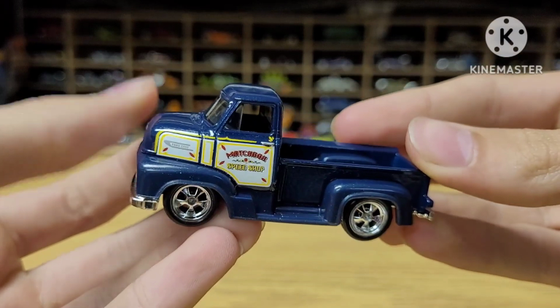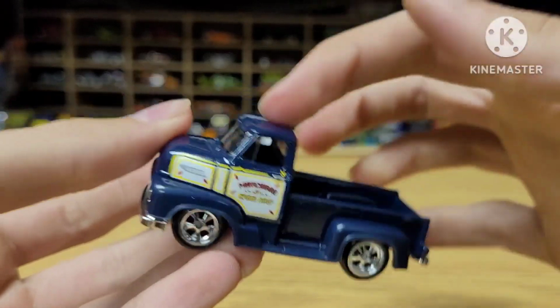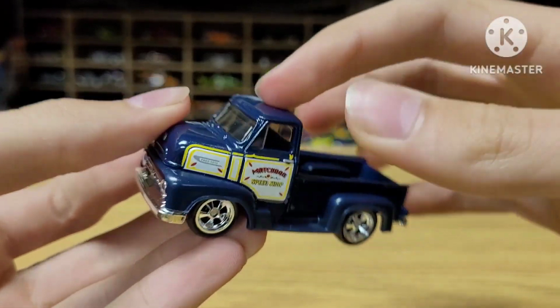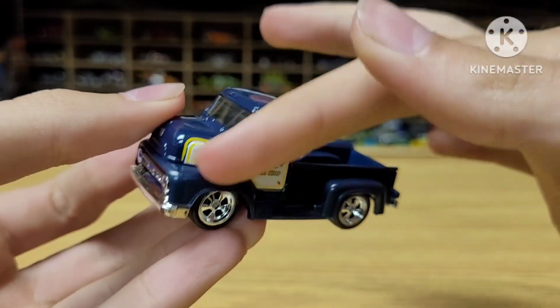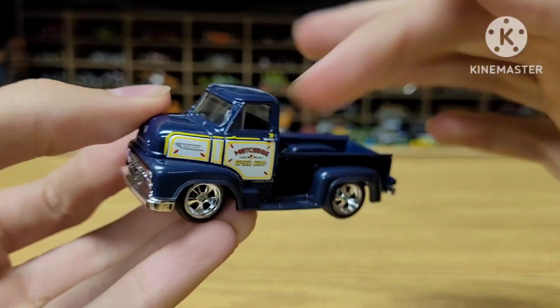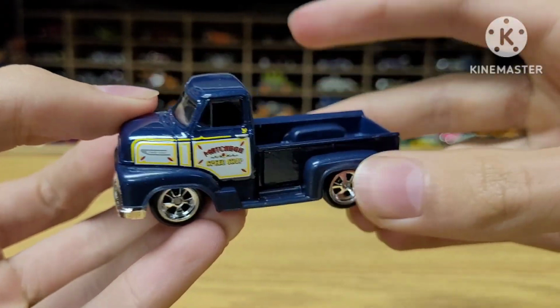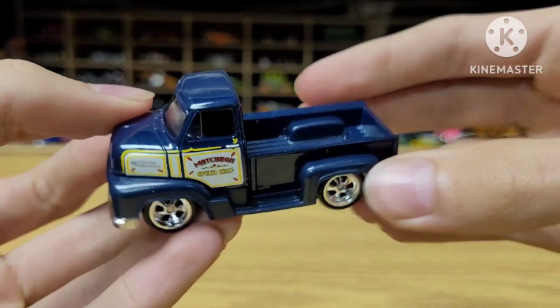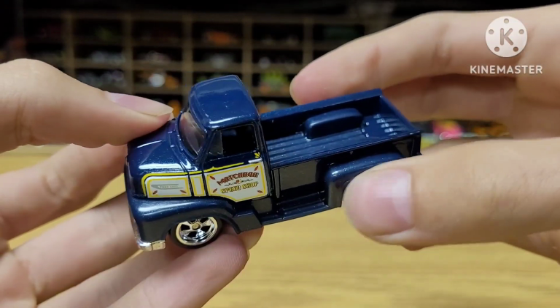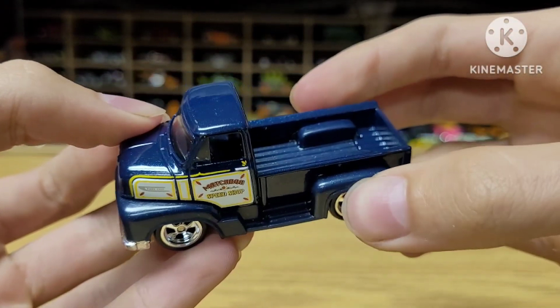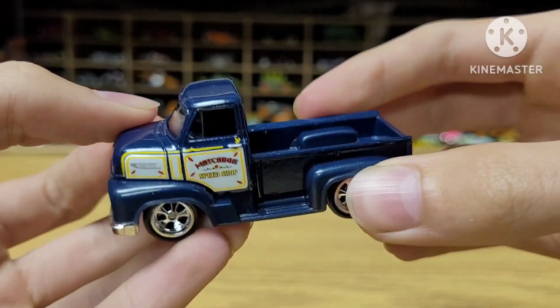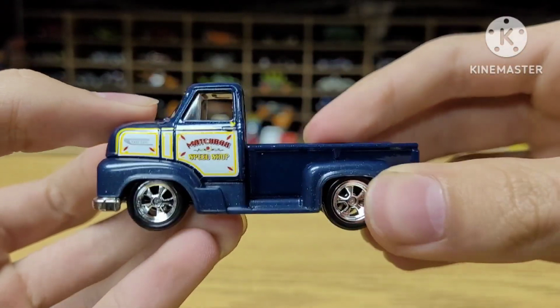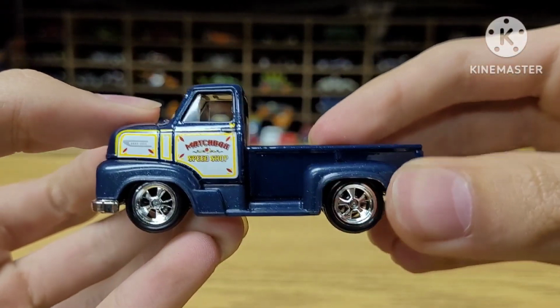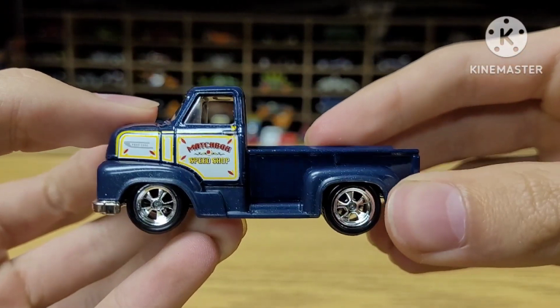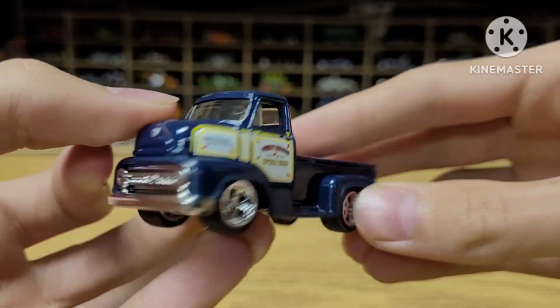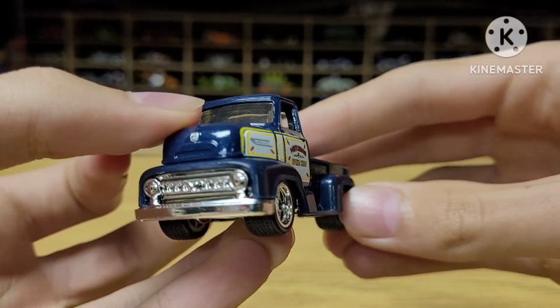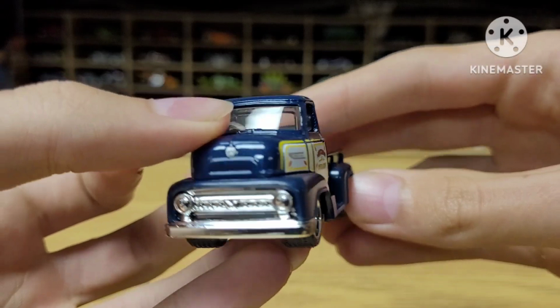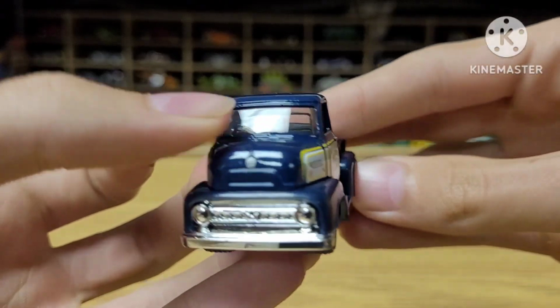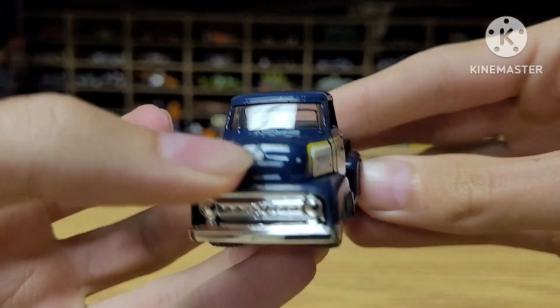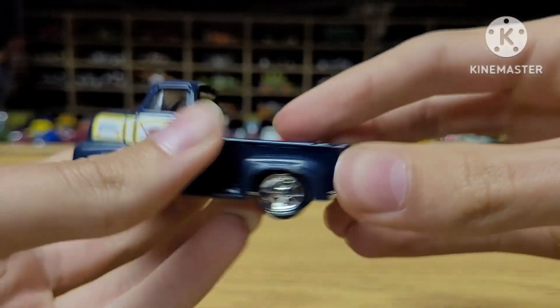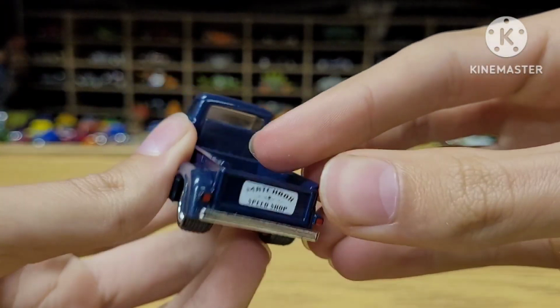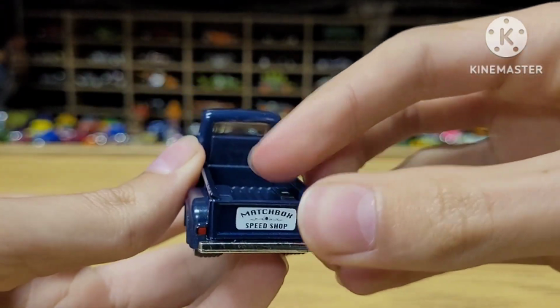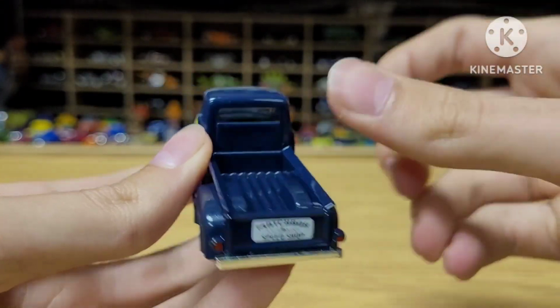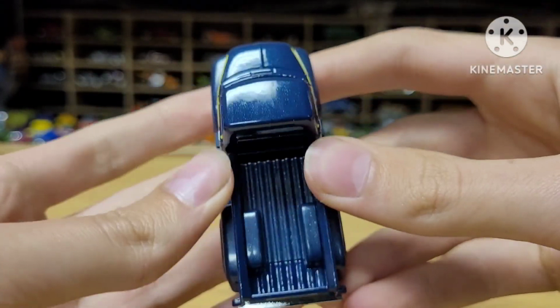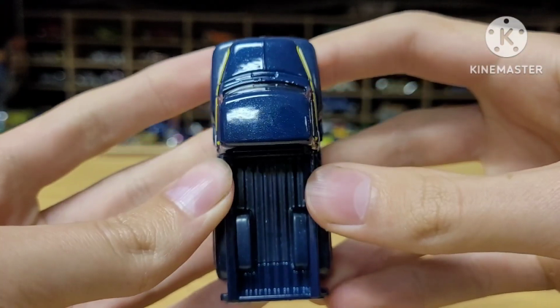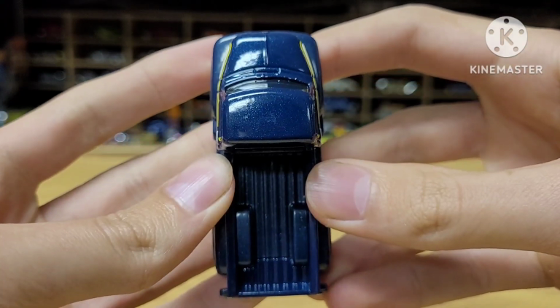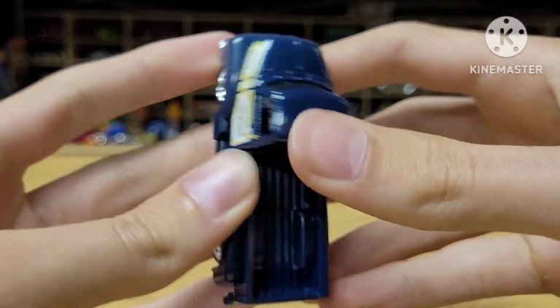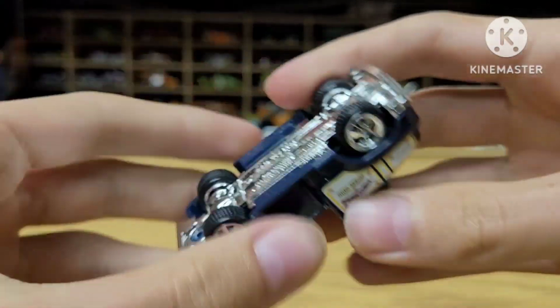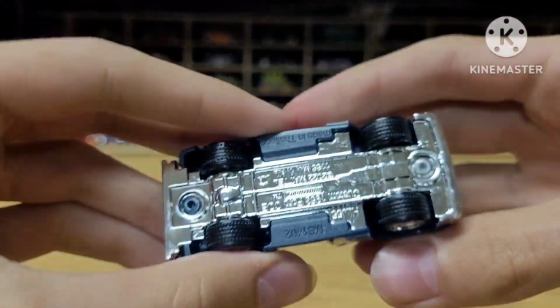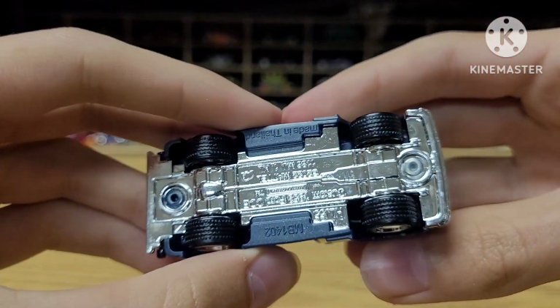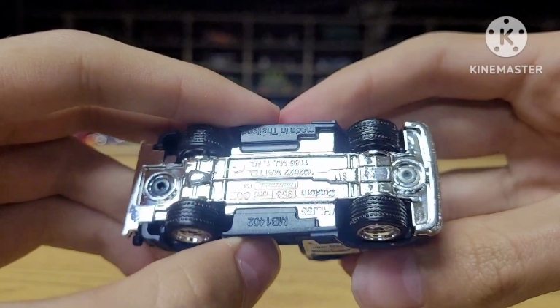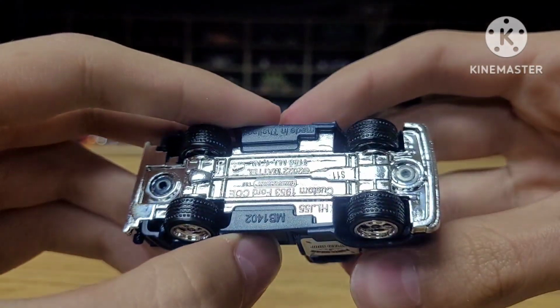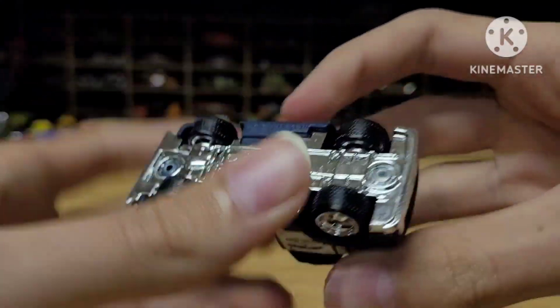Metal body, but all the fenders down here — this is all plastic. Decals on the sides, front, back, nothing on the top, and the base is plastic.